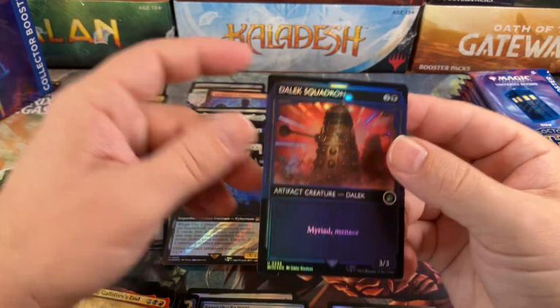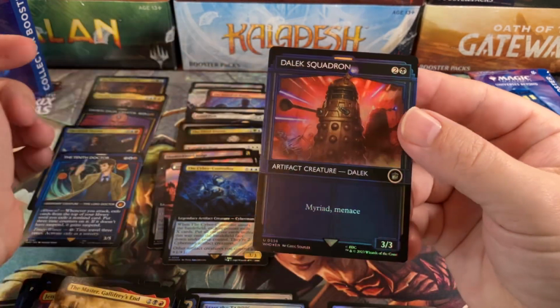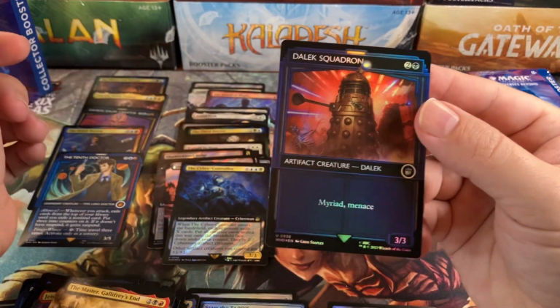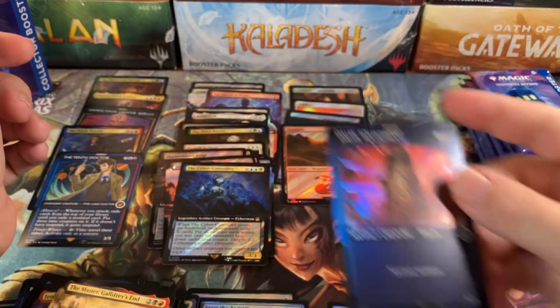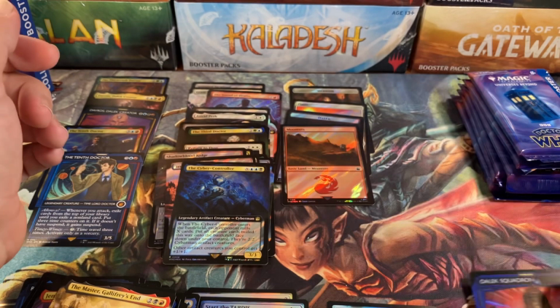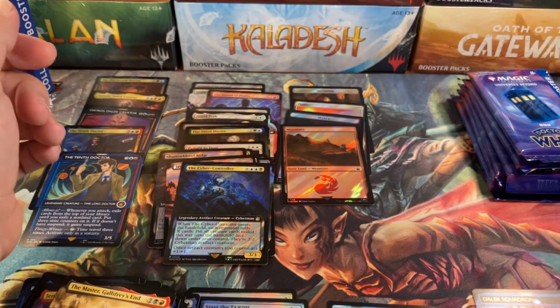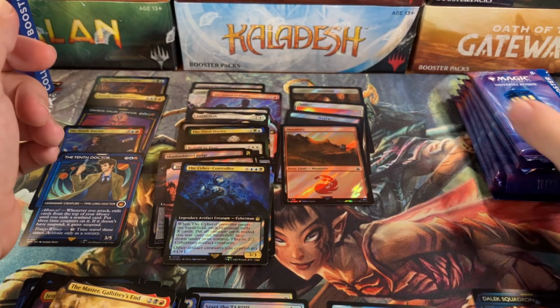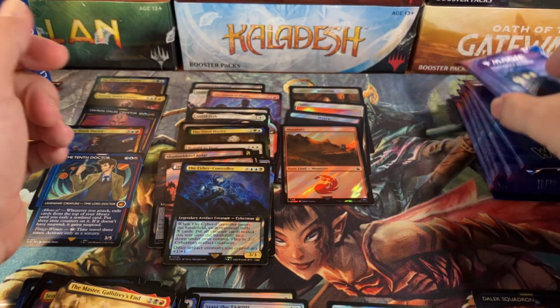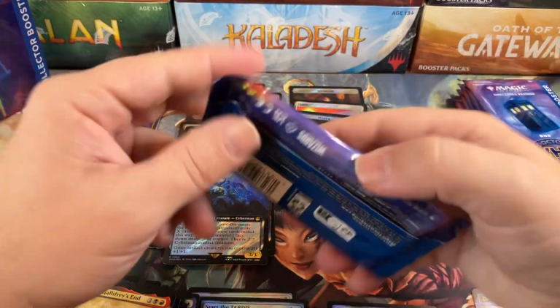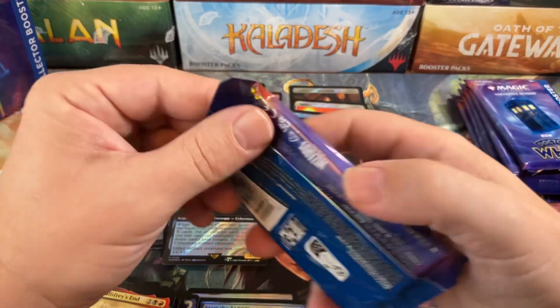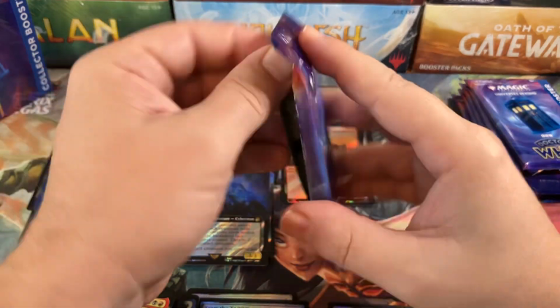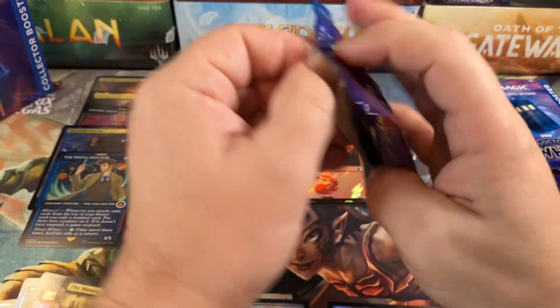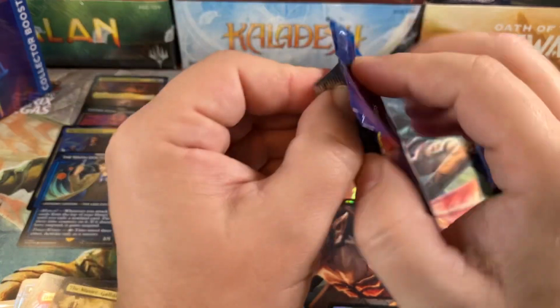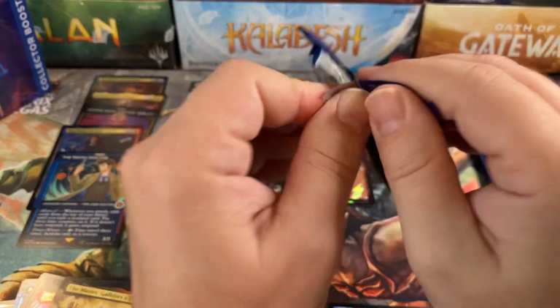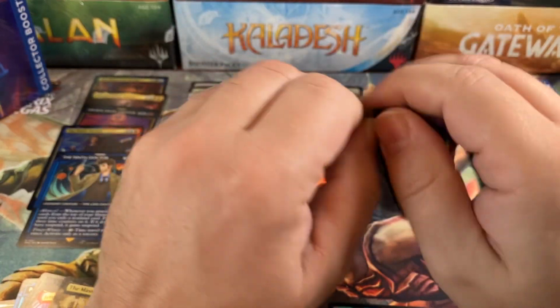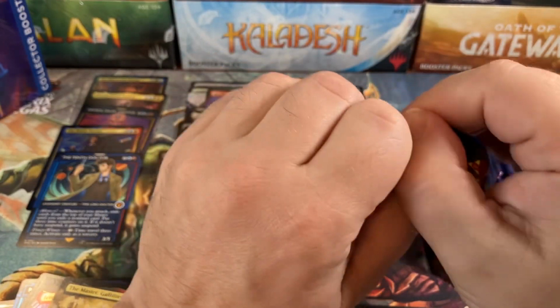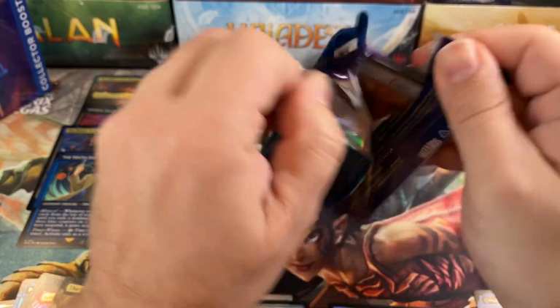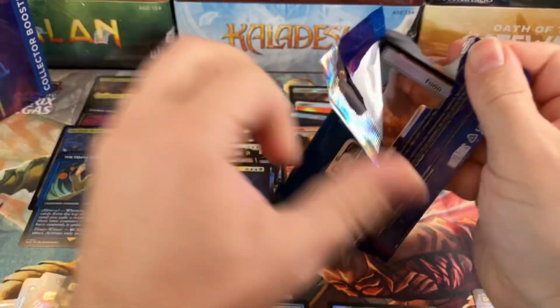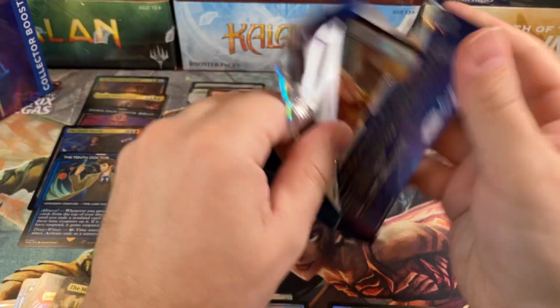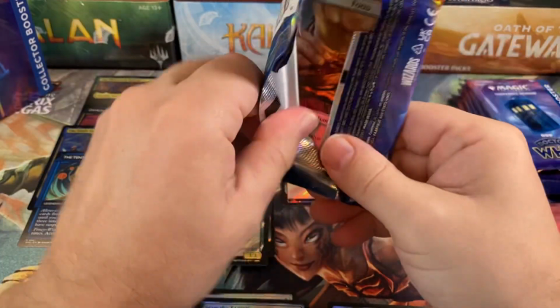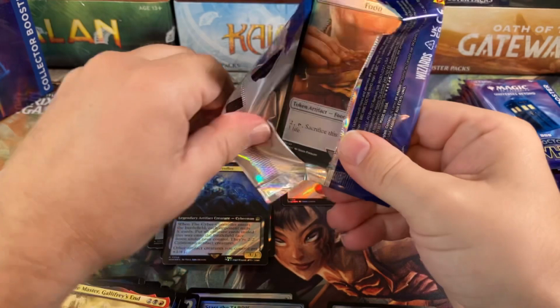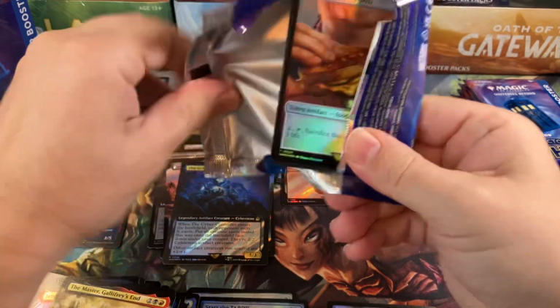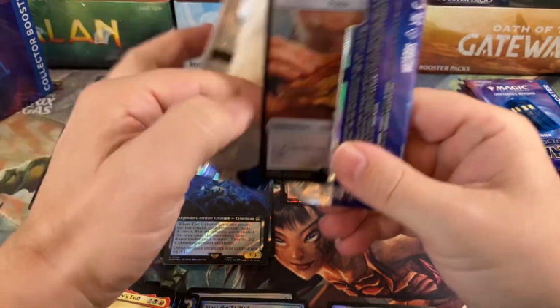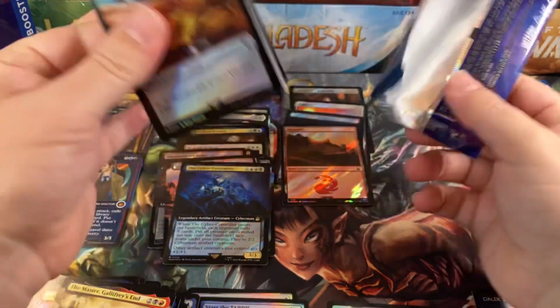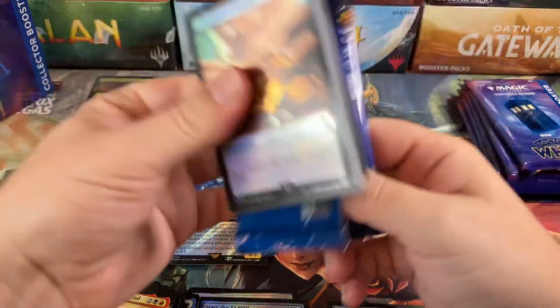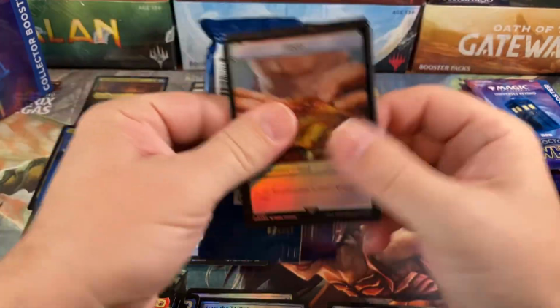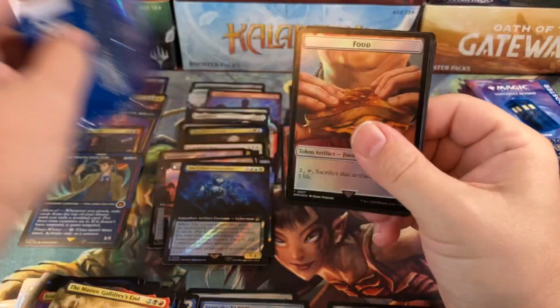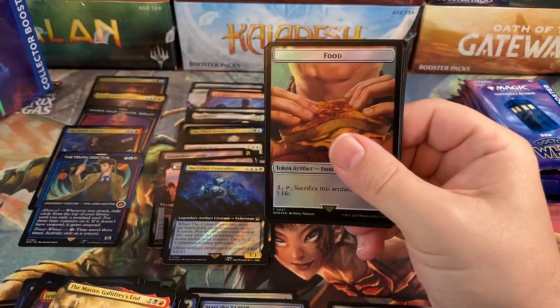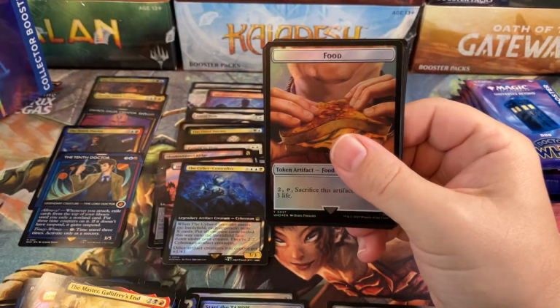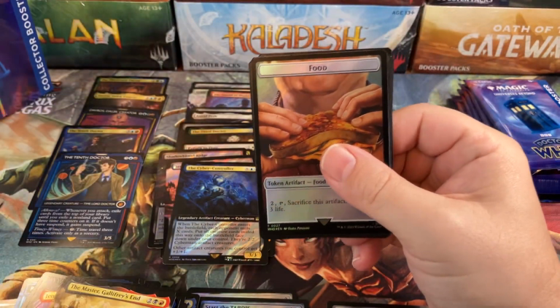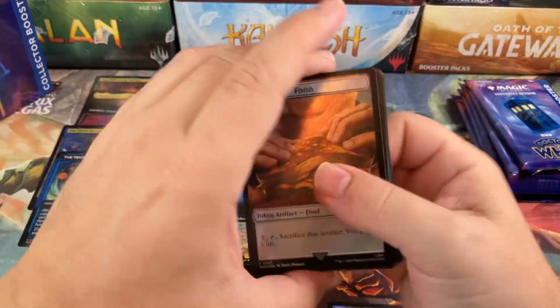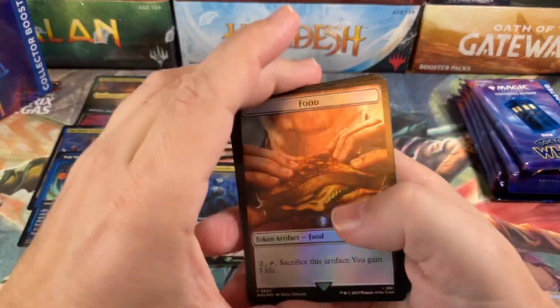Temple of Epiphany, All of History All at Once, 10th Doctor again and Dark Squatter. You just don't get commons and uncommons in this product — you get rares with a side of mythics.